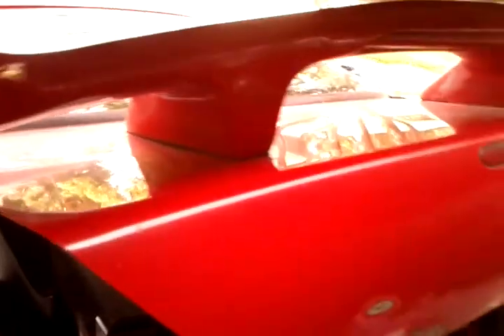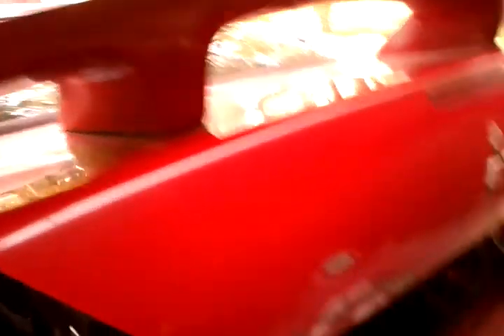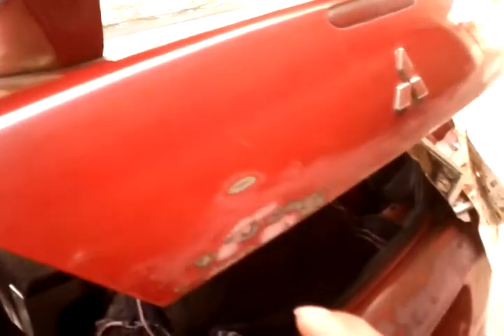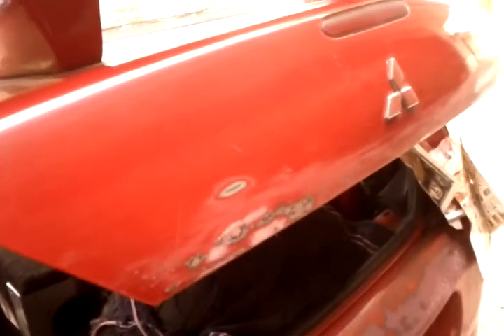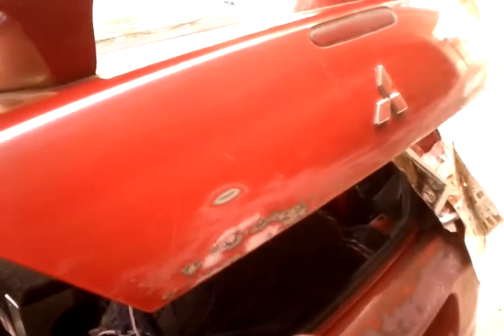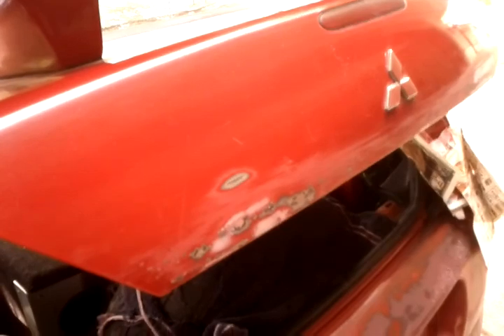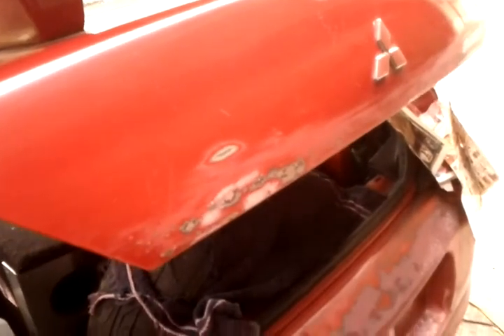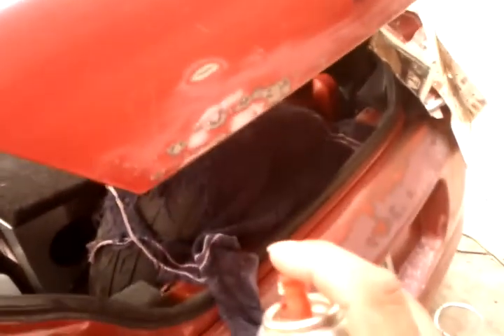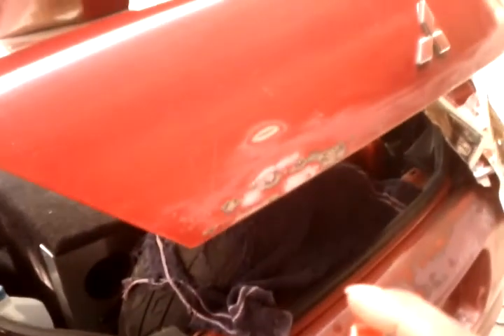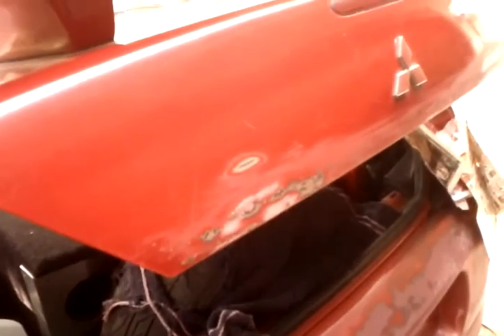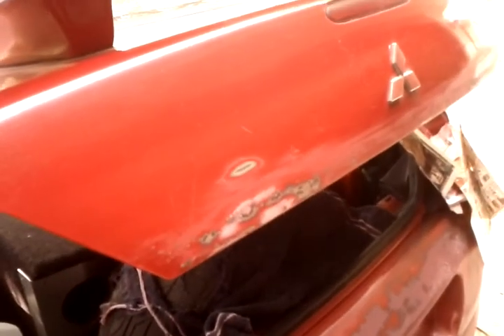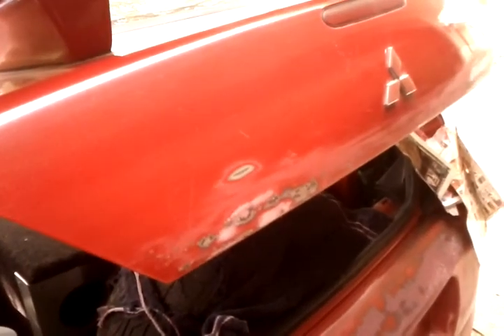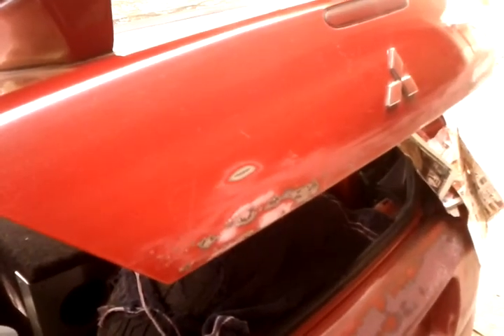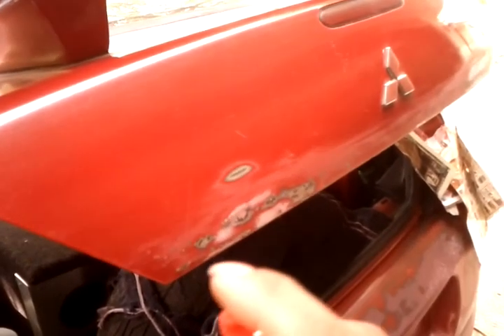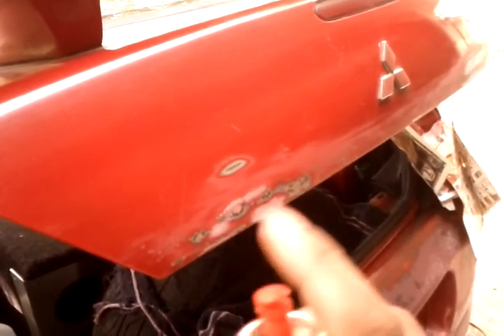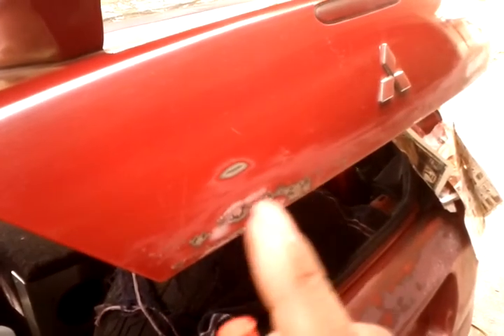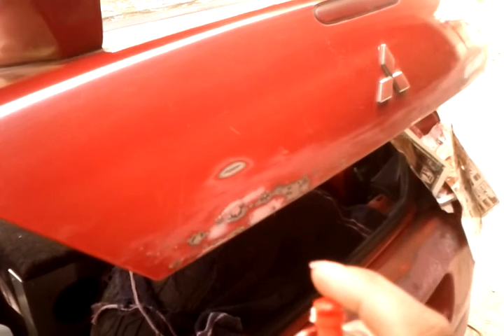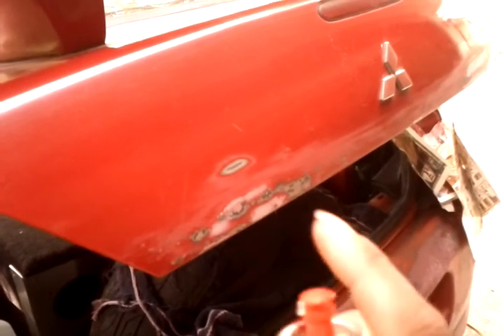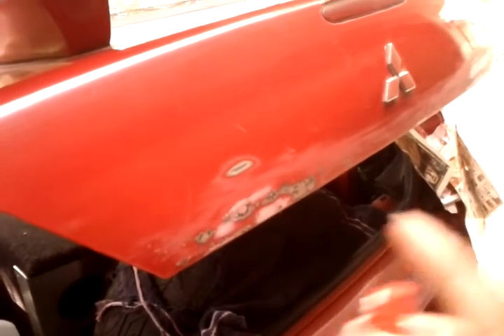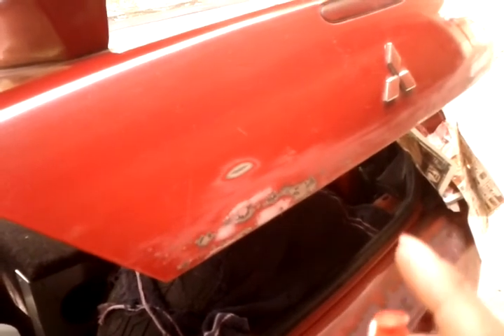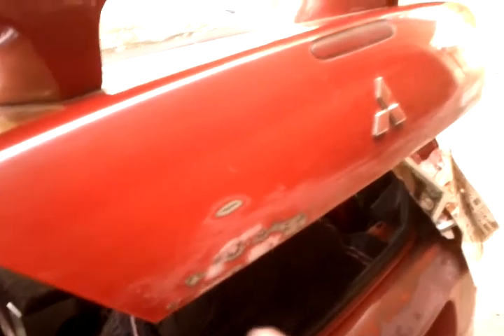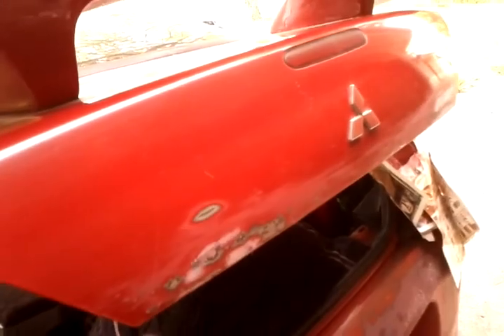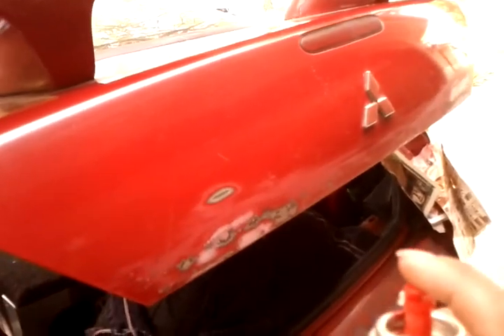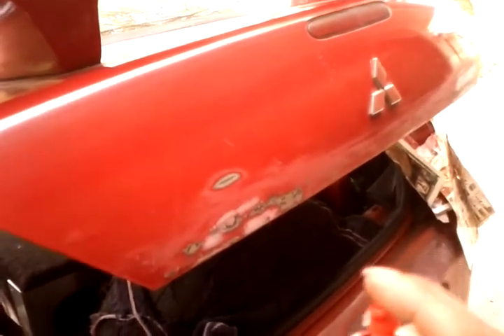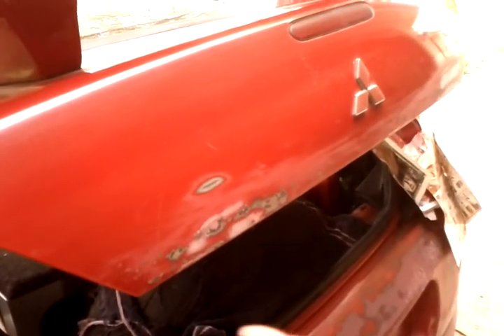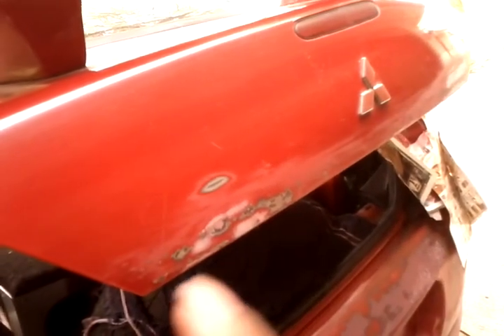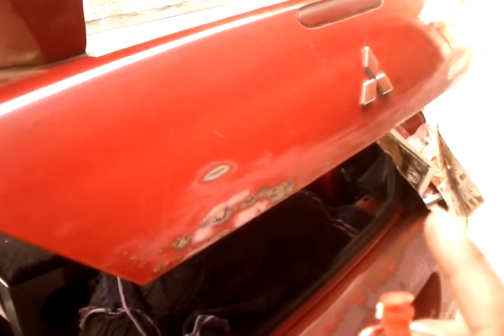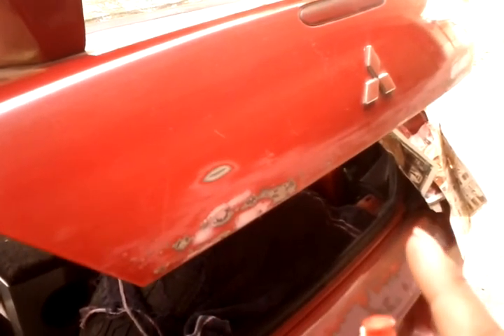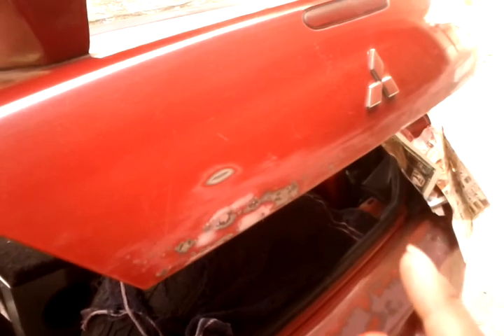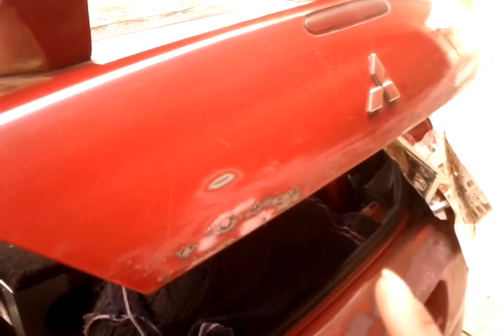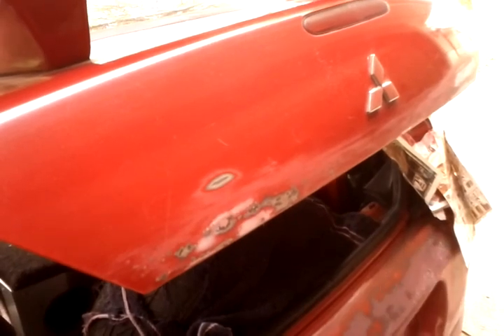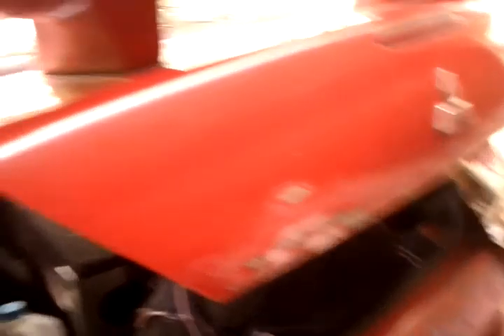I'm going to put a first heavy layer on and let it sit for about 15 minutes, then wet sand it. Put another layer on, wet sand it, put another layer on, and then clear coat it. Probably wet sand that, clear coat, and then buff it out.